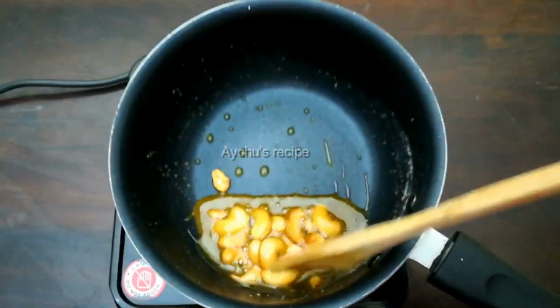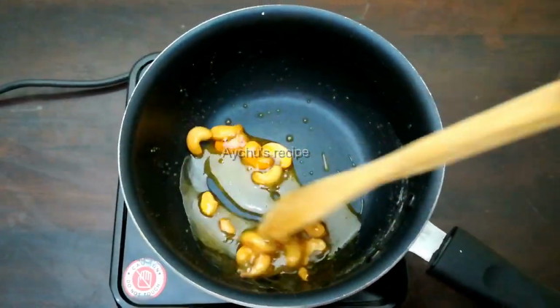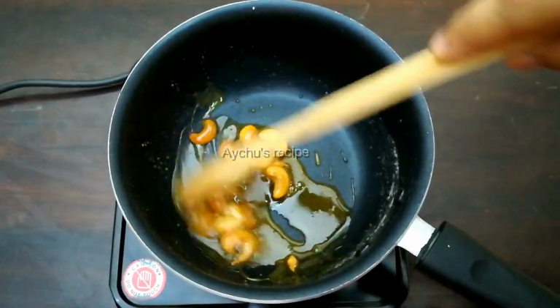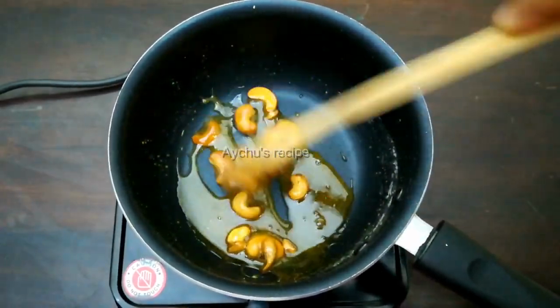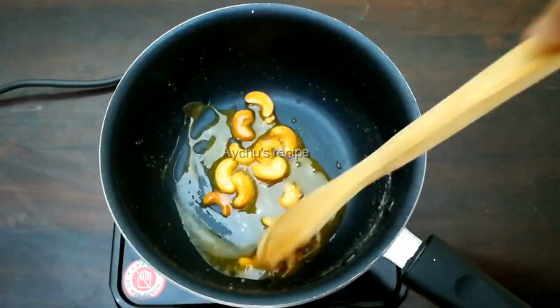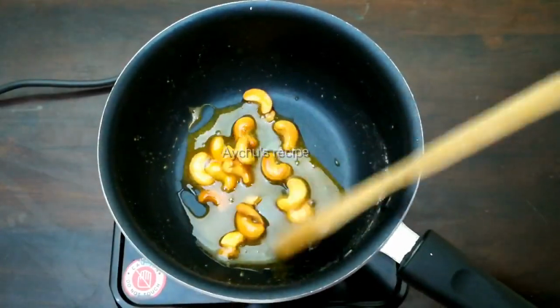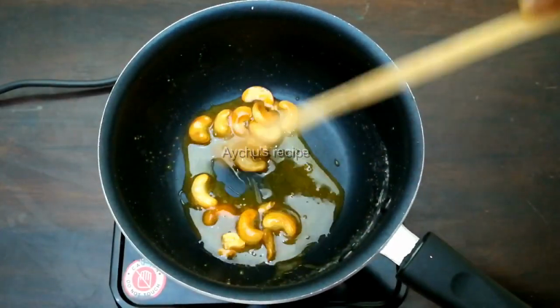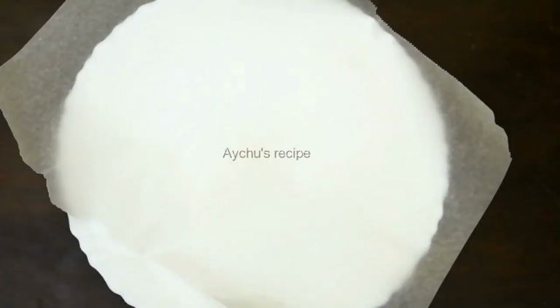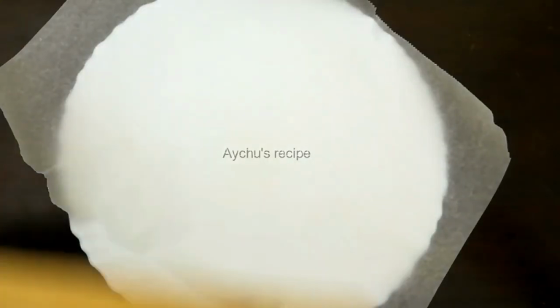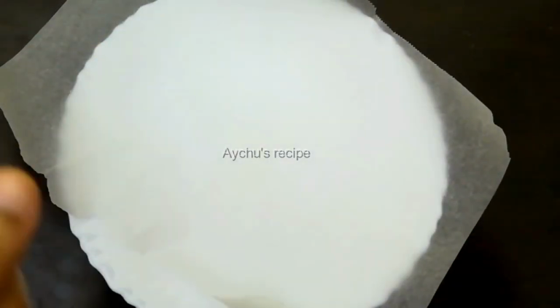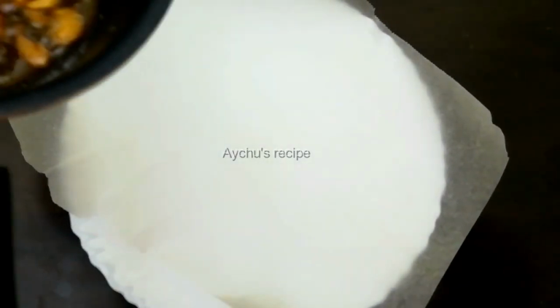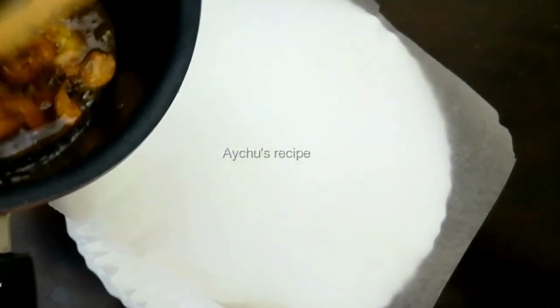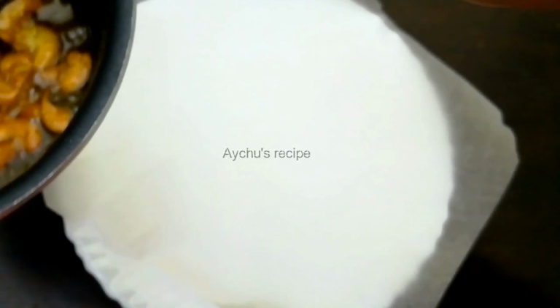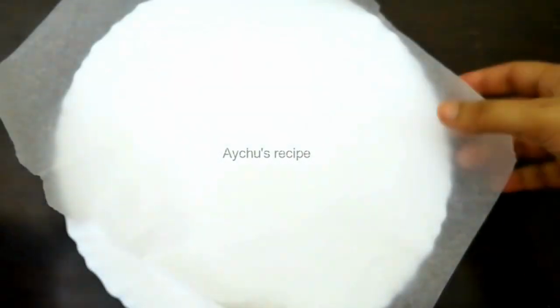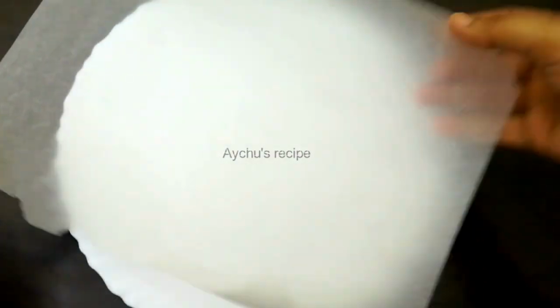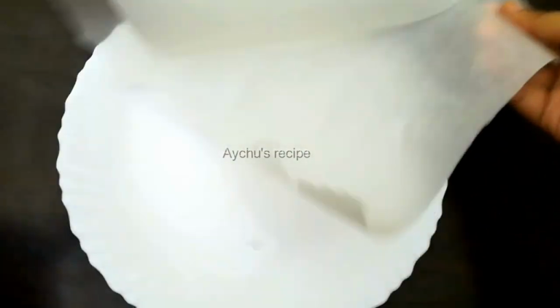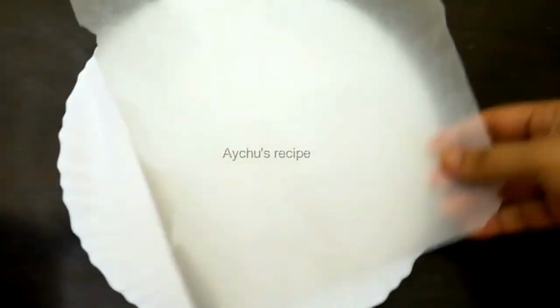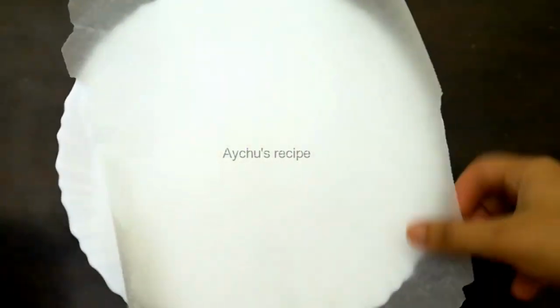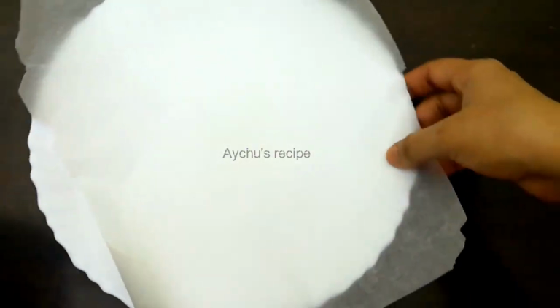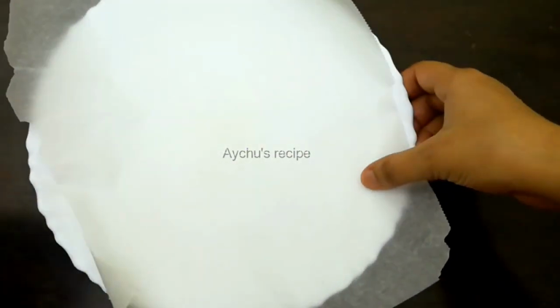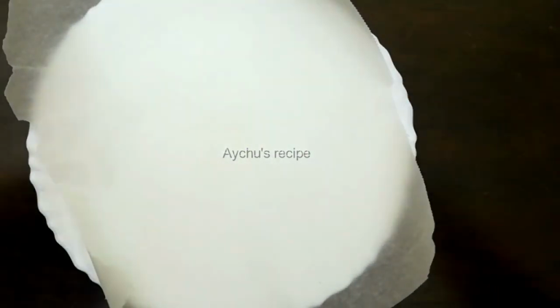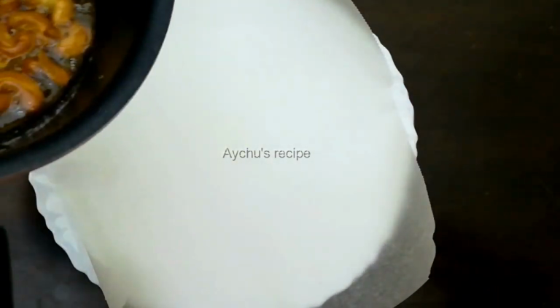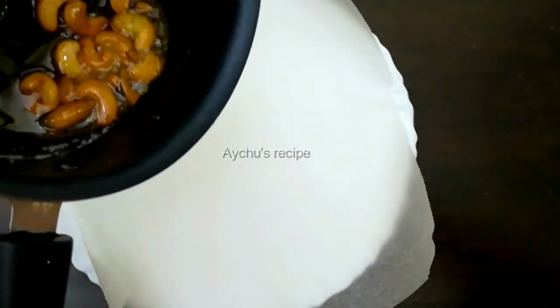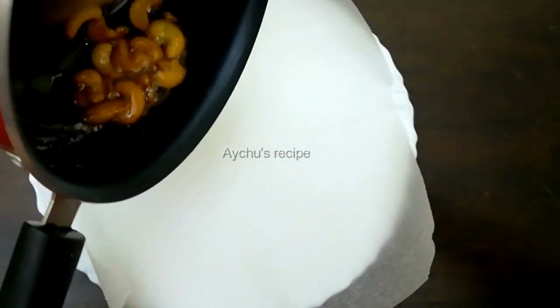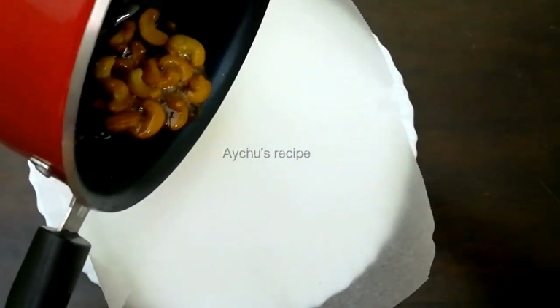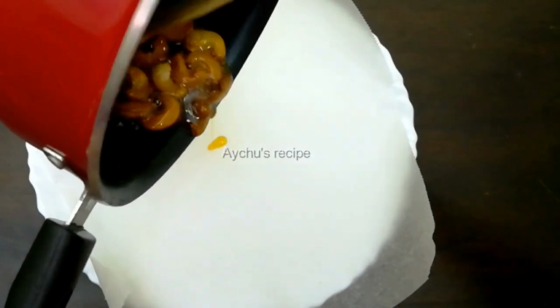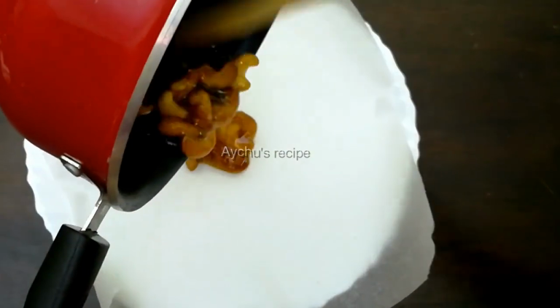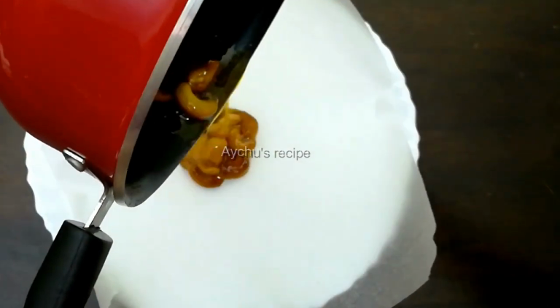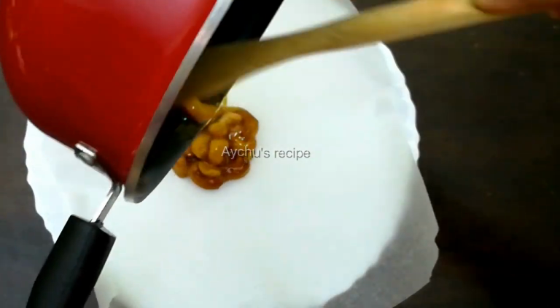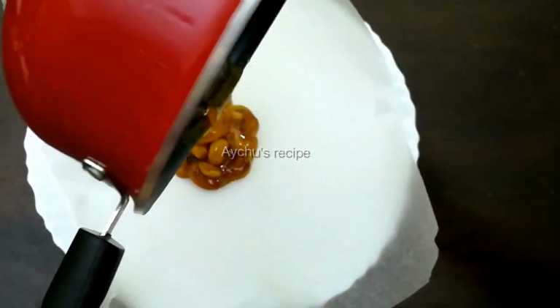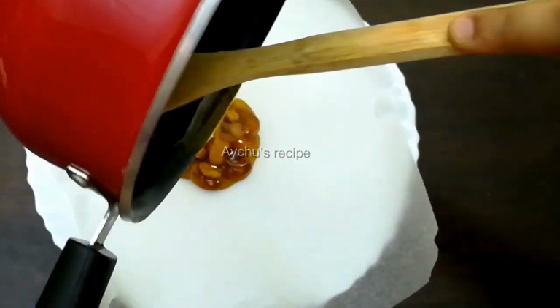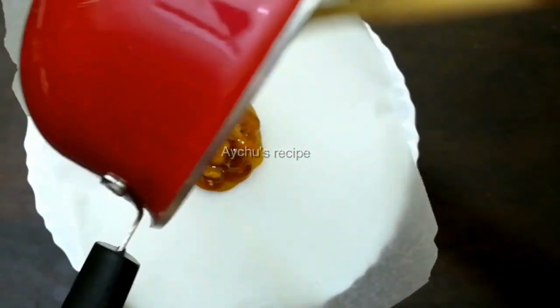I am going to cook it on butter paper. You can use butter paper on a plate. You can use a spoon and put a spoon in the middle.